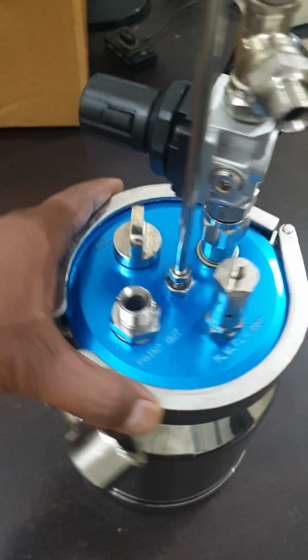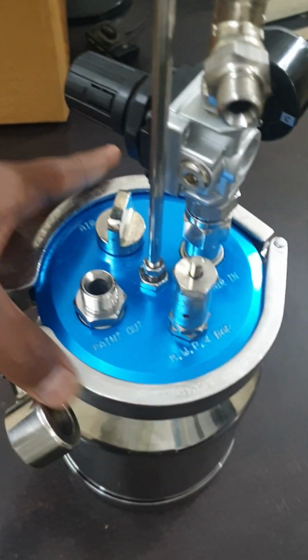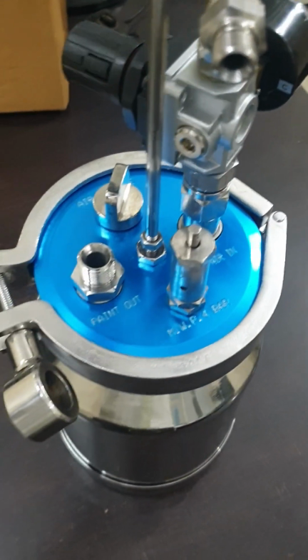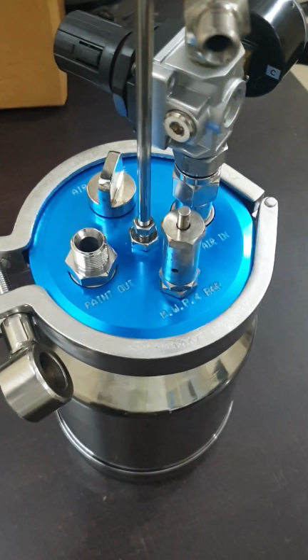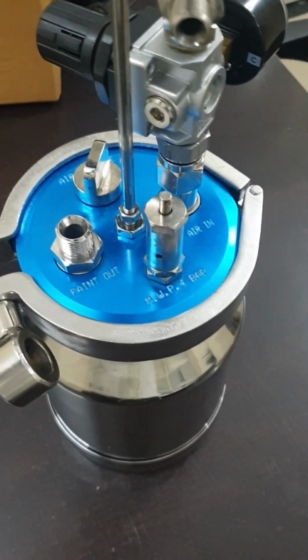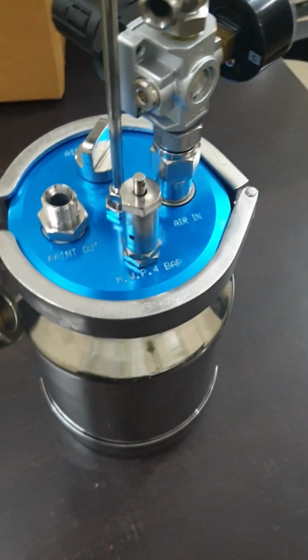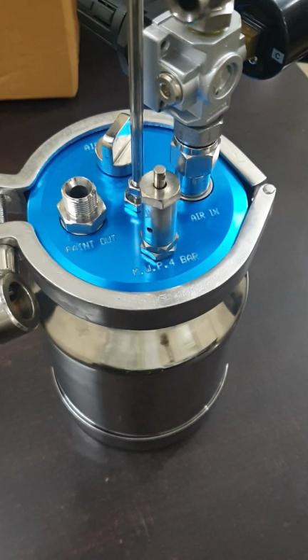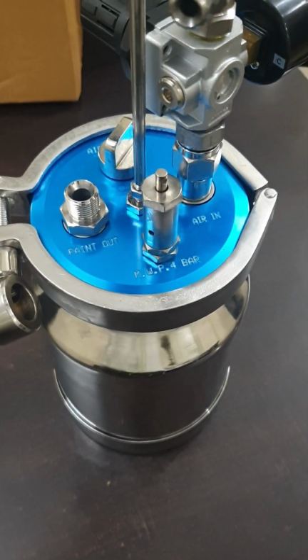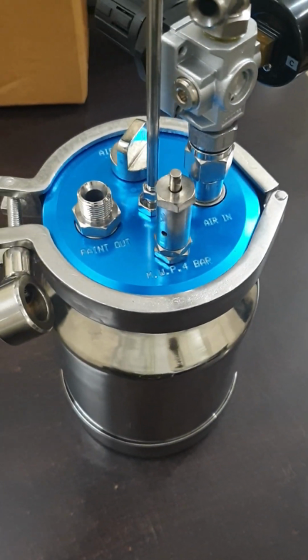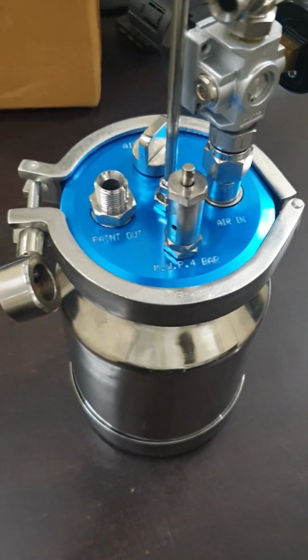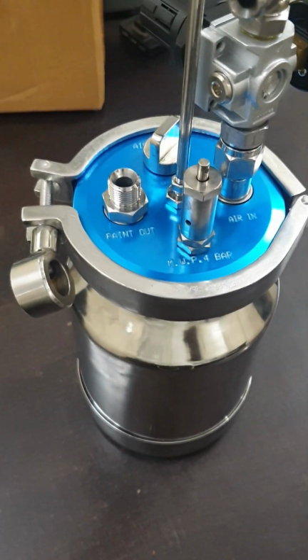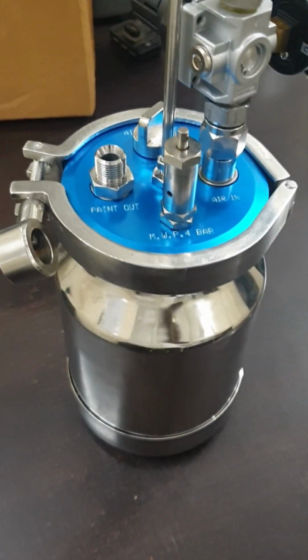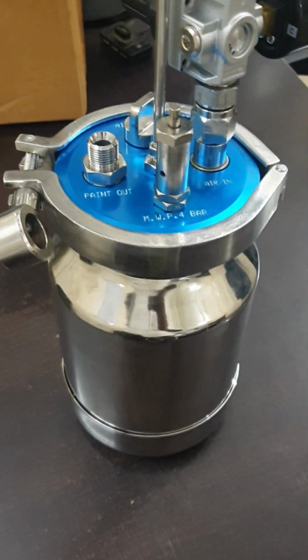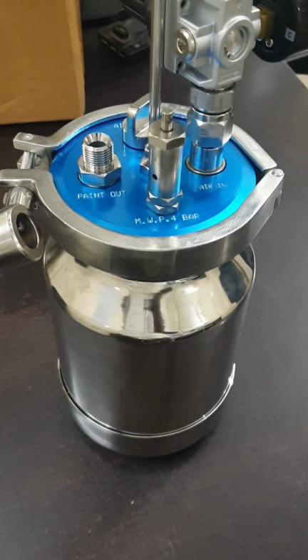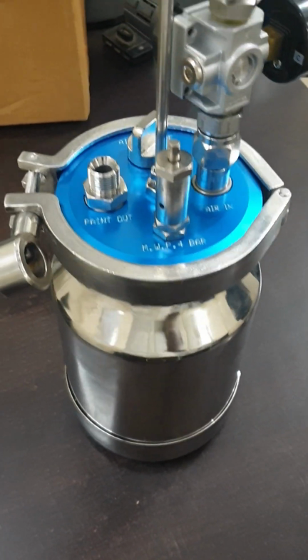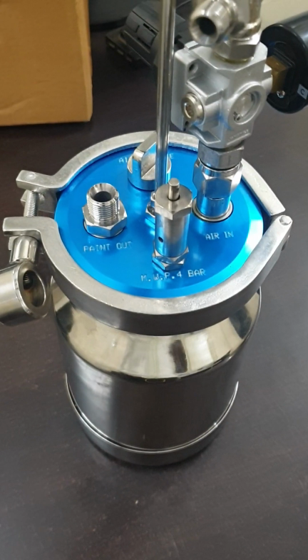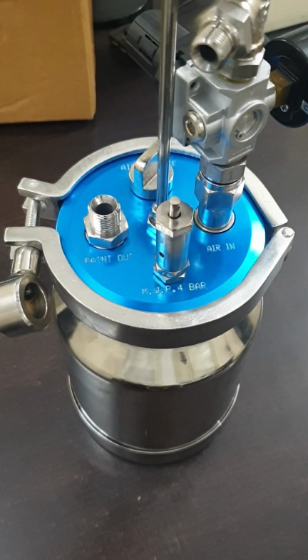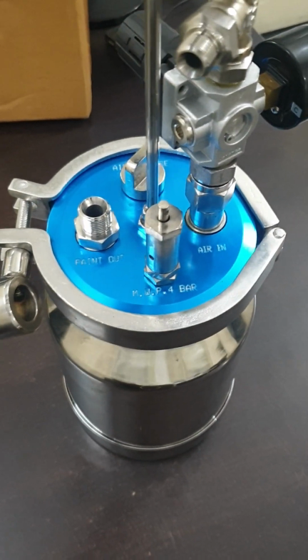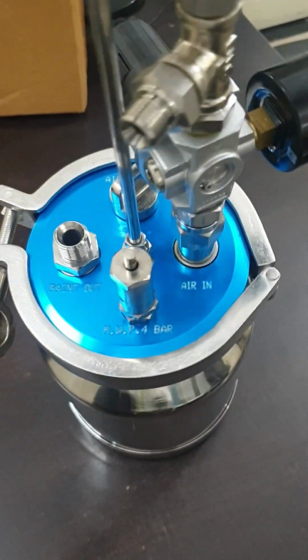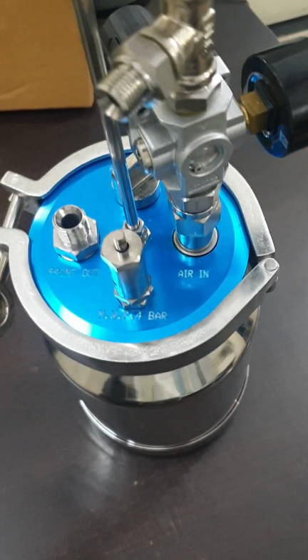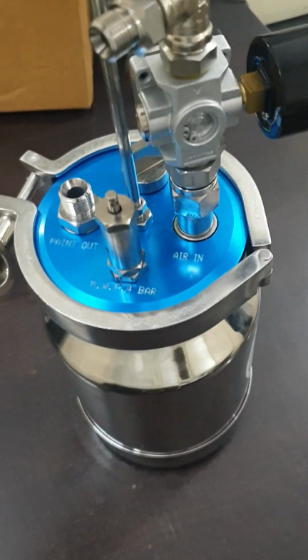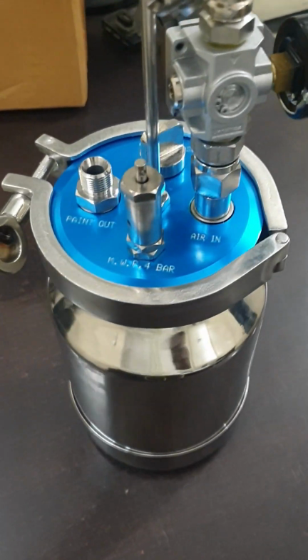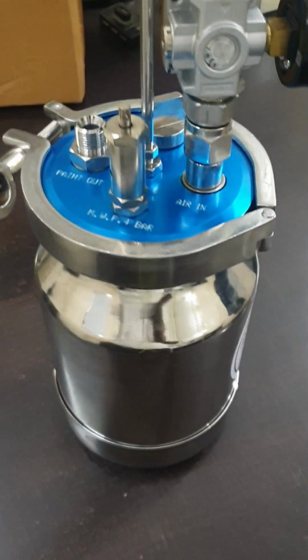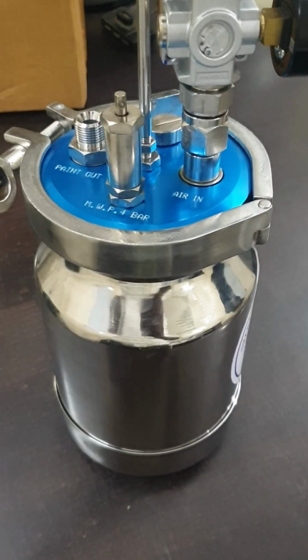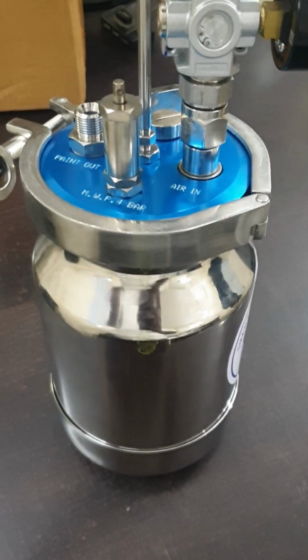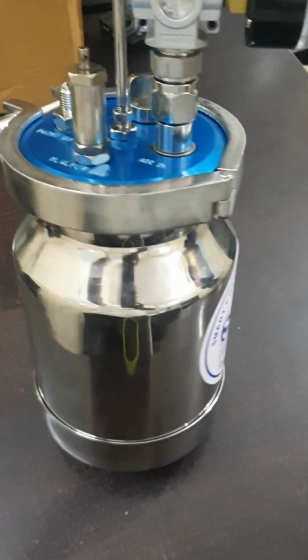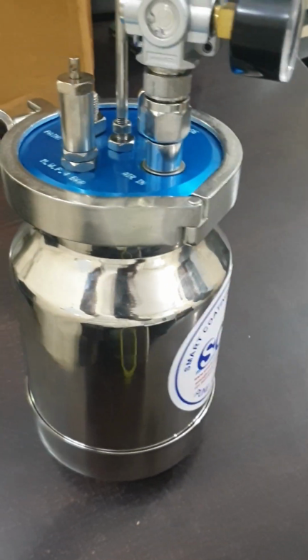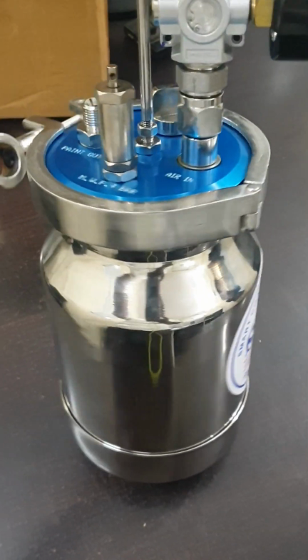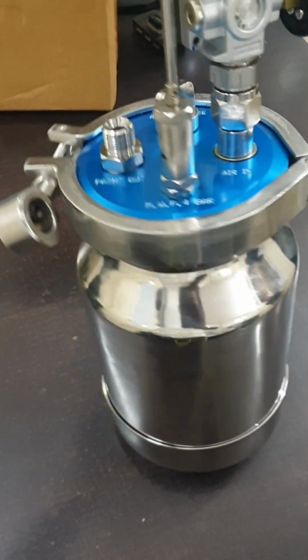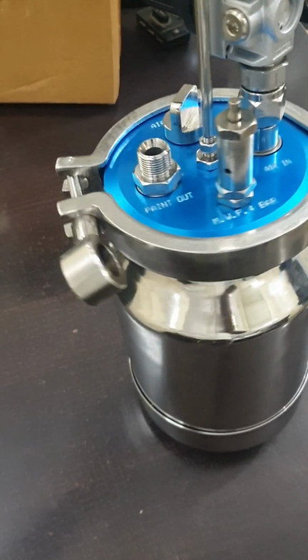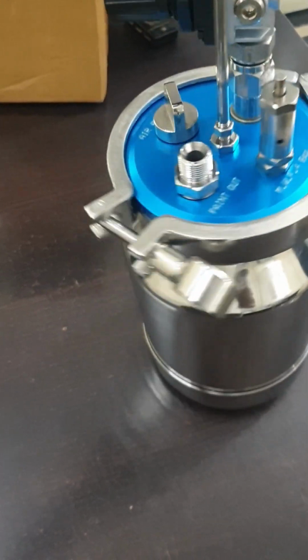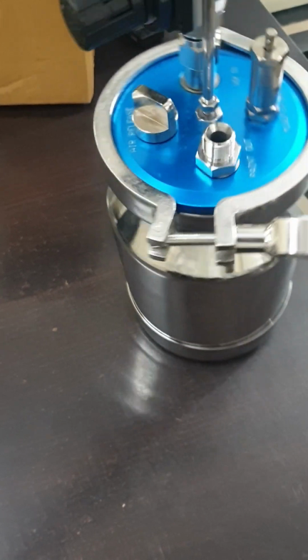You can use this tank for paint, release agent, or any chemical — suitable chemical spraying applications.